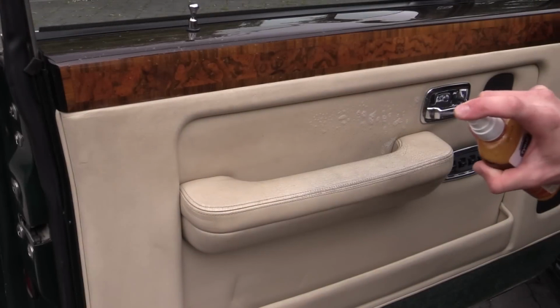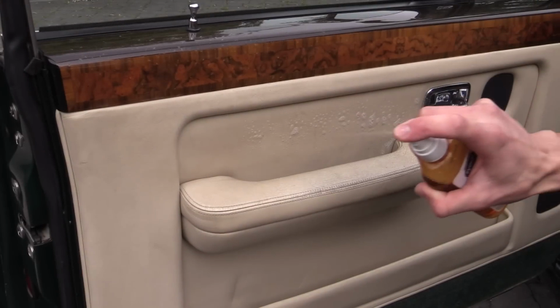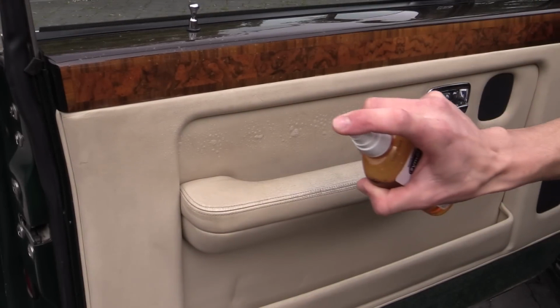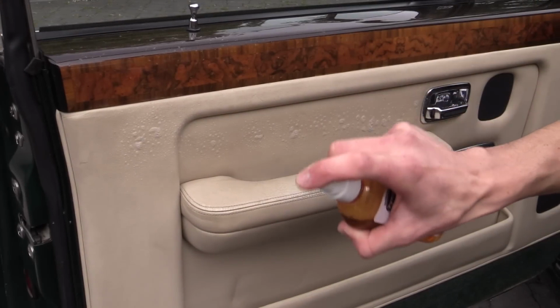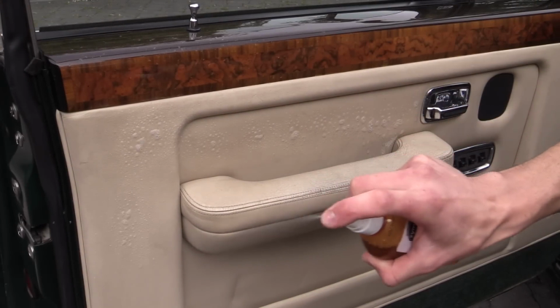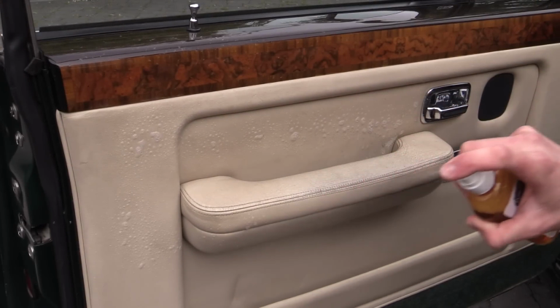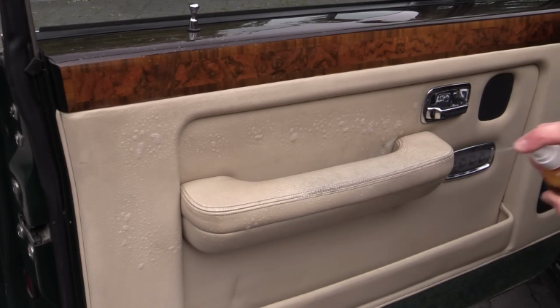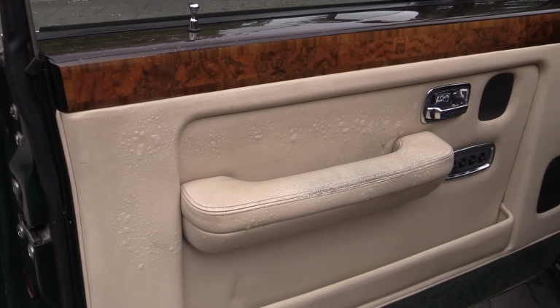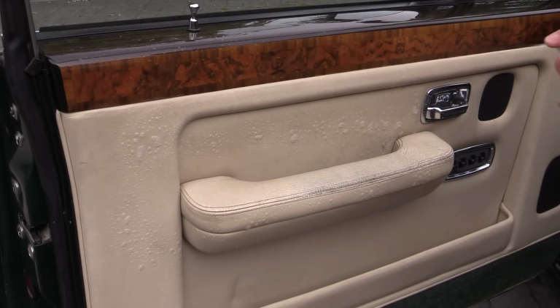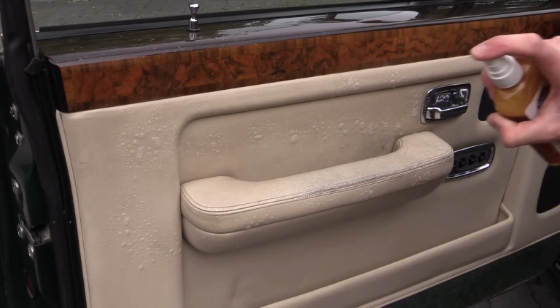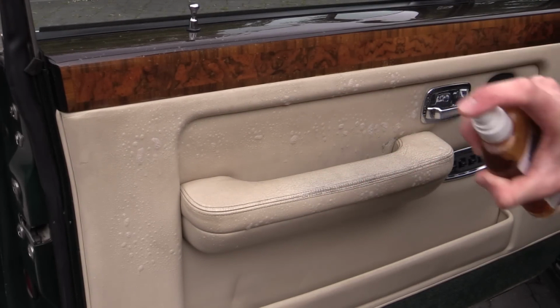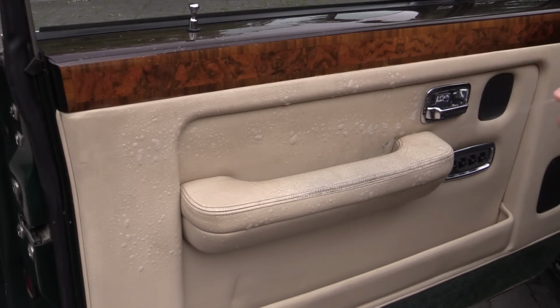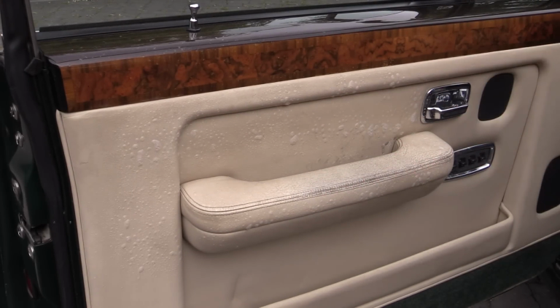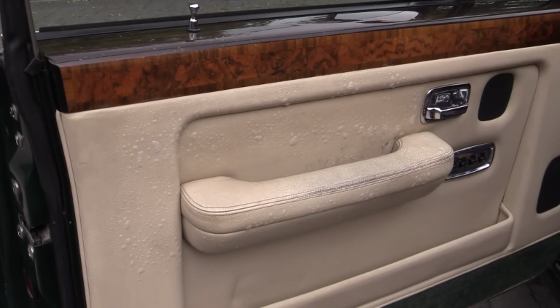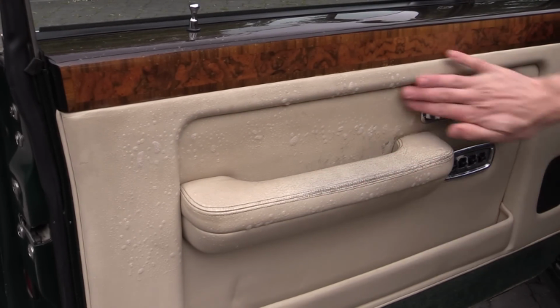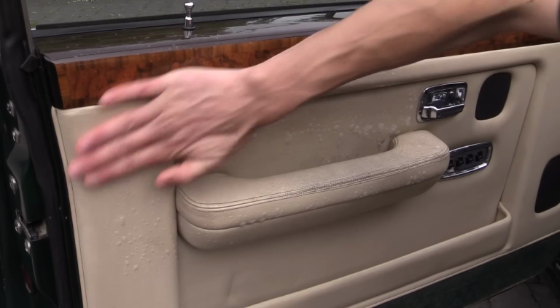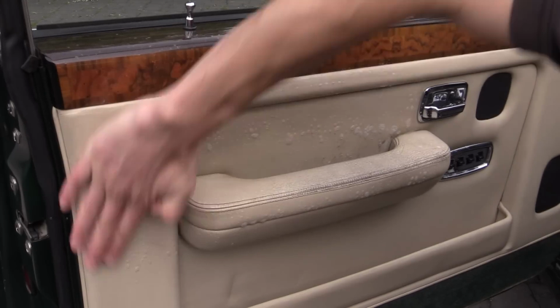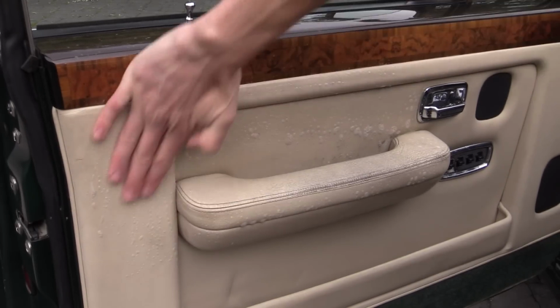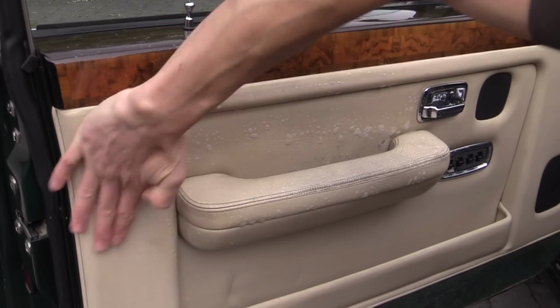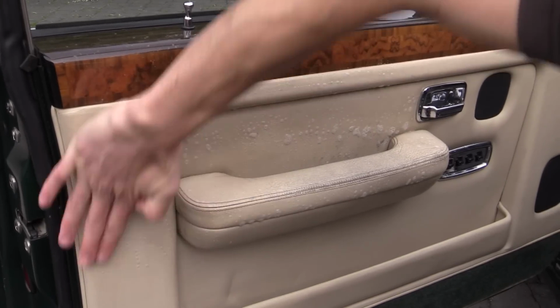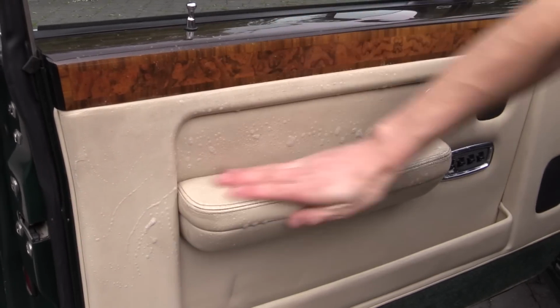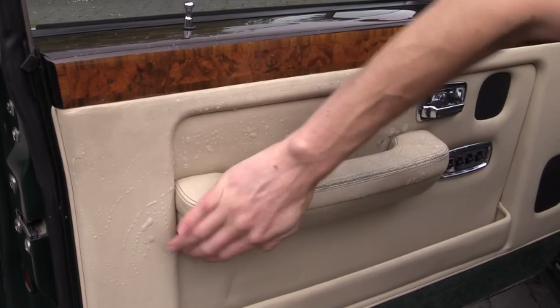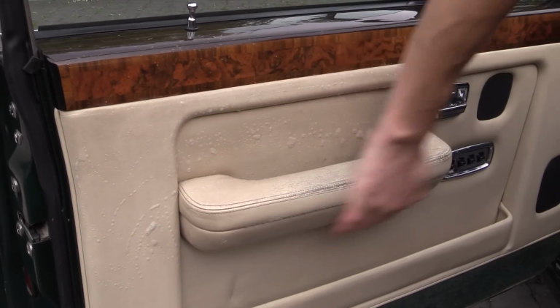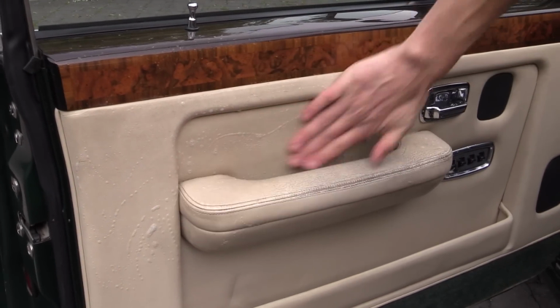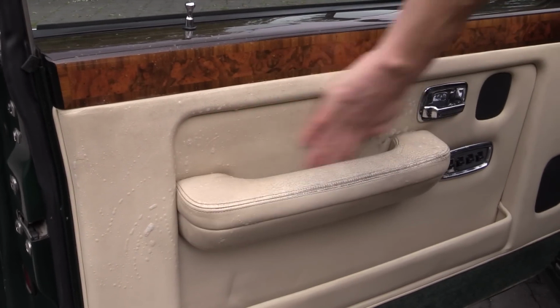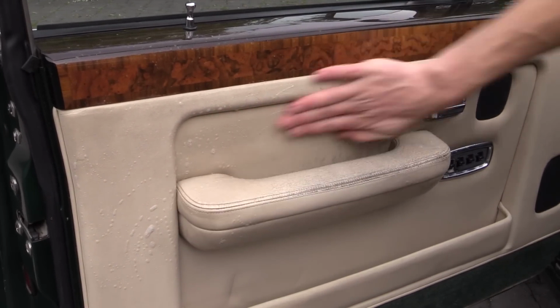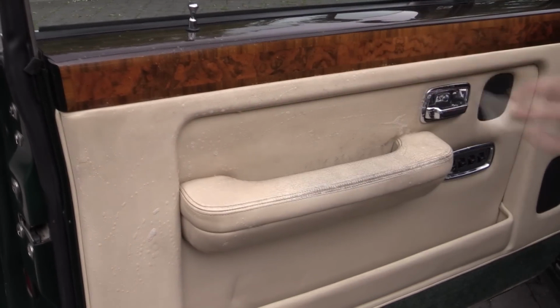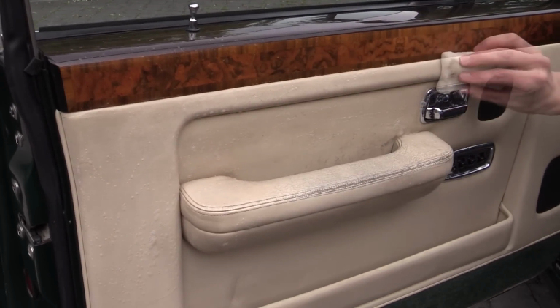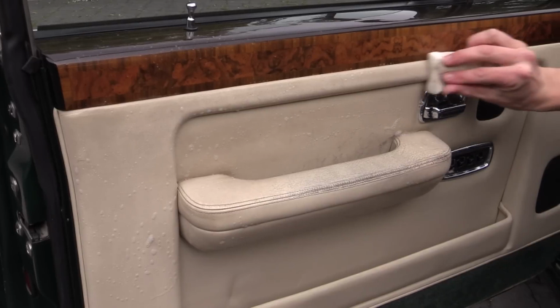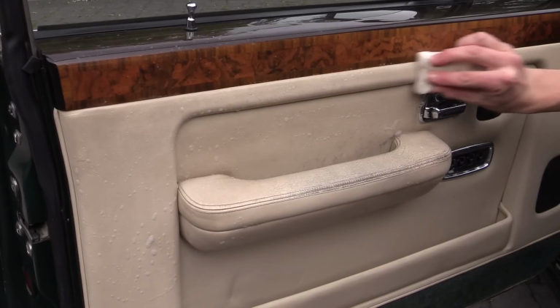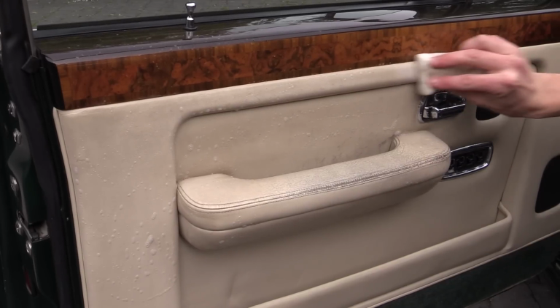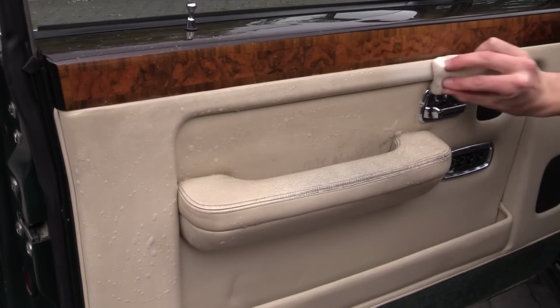Roughly three hours were spent cleaning and effectively colouring in the leather, which admittedly did start to take its toll on me. But as with any vehicle in this neglected state, regardless of its quality, sometimes there's no easy fix and it simply takes as long as it takes.